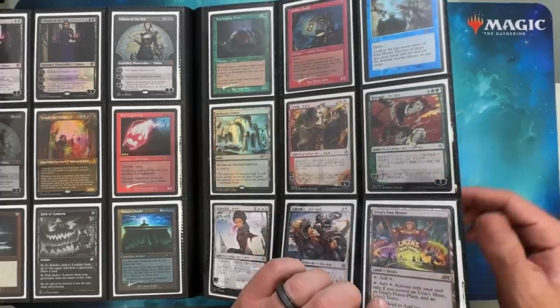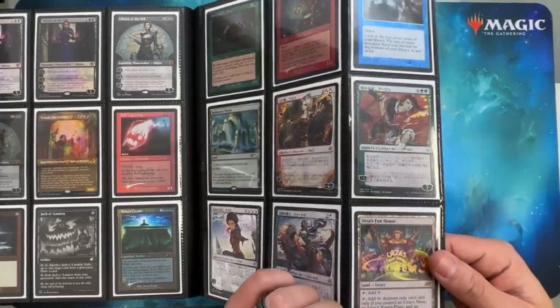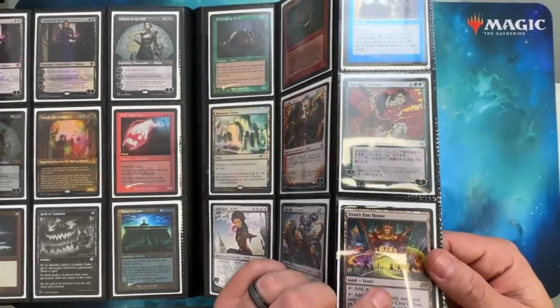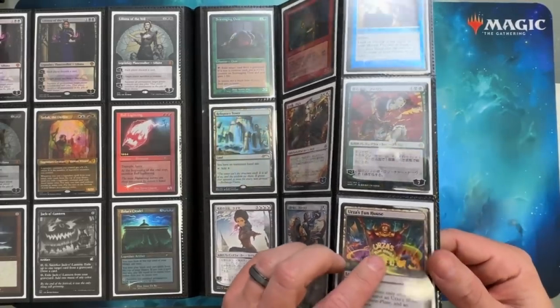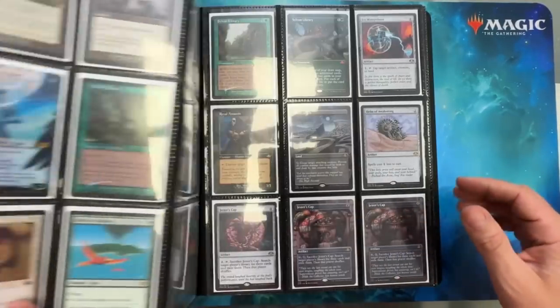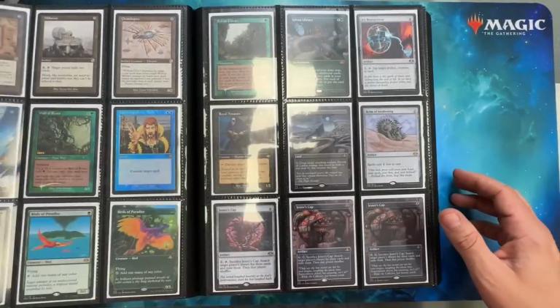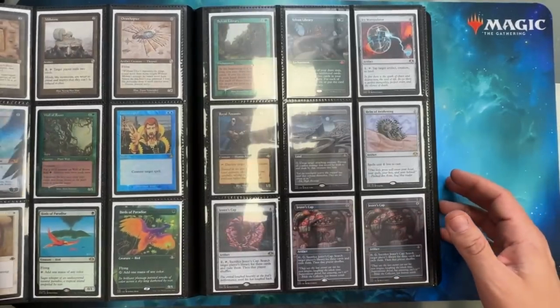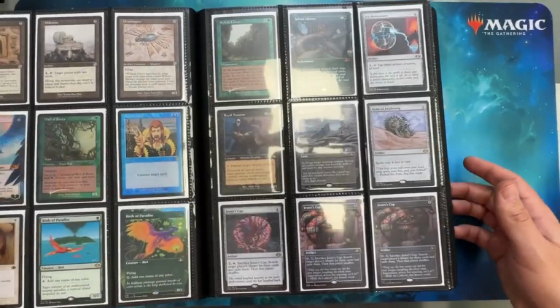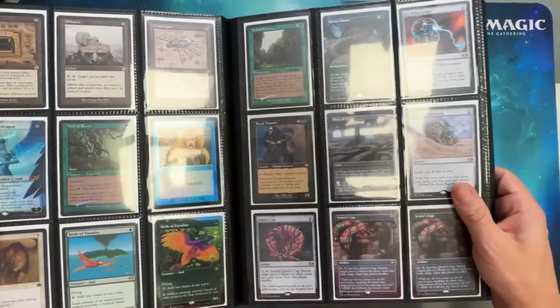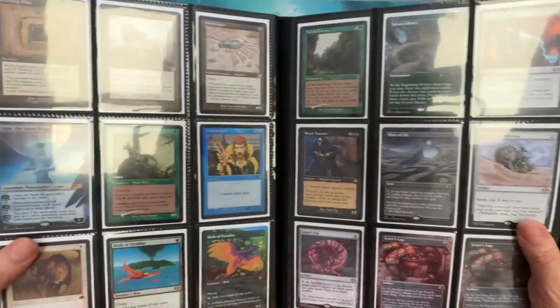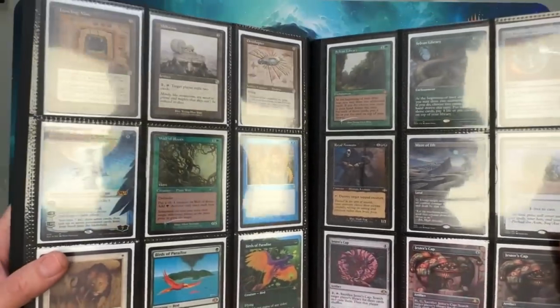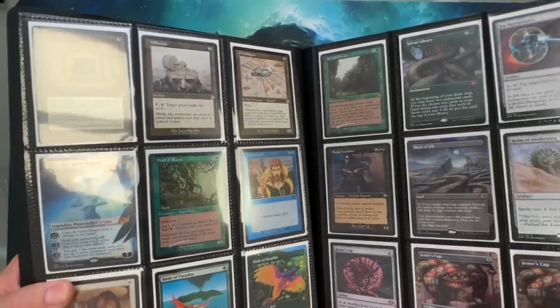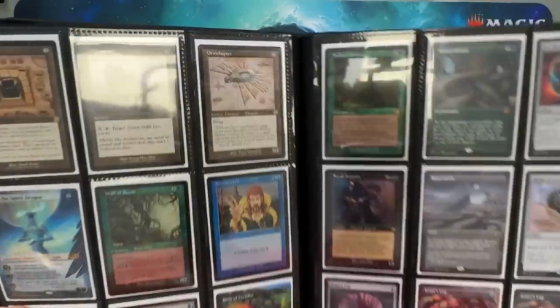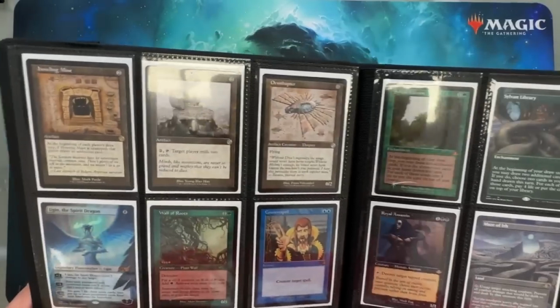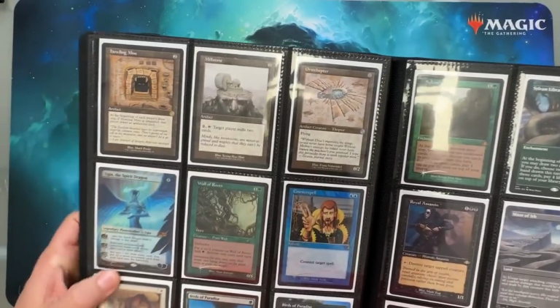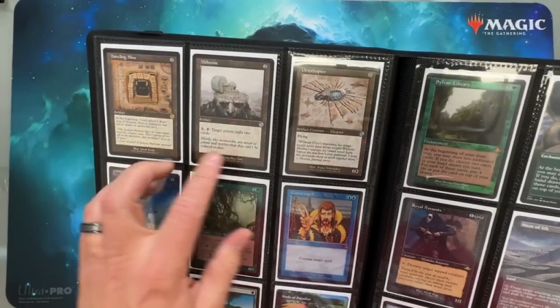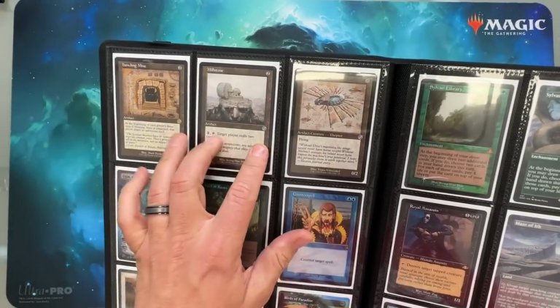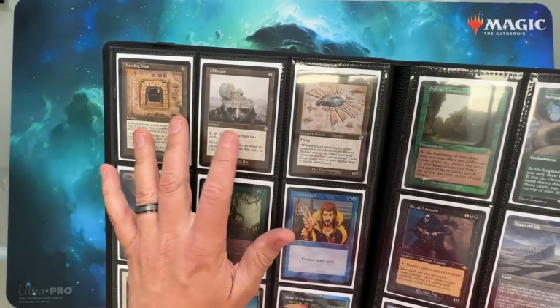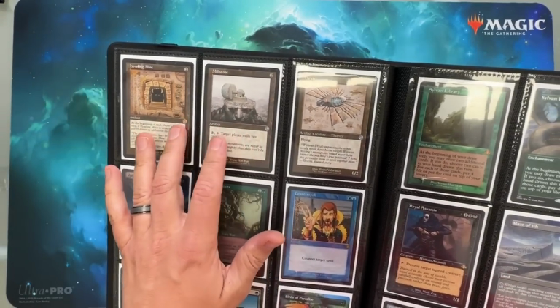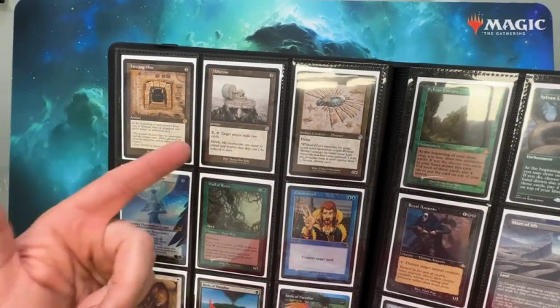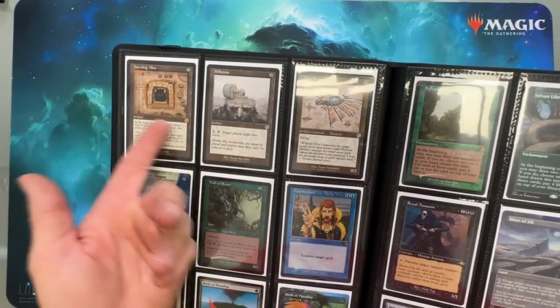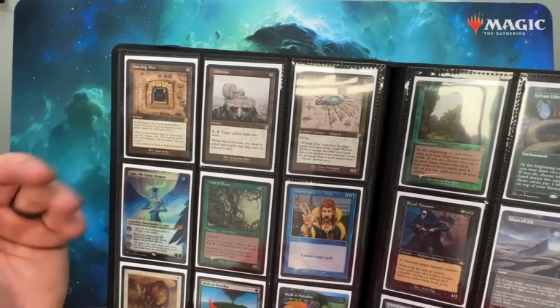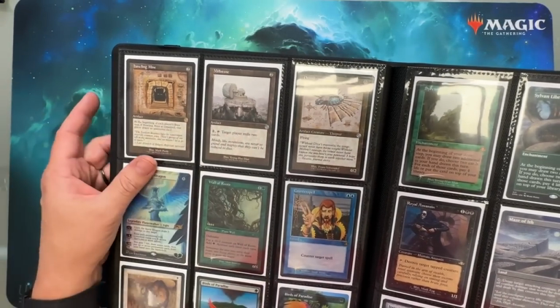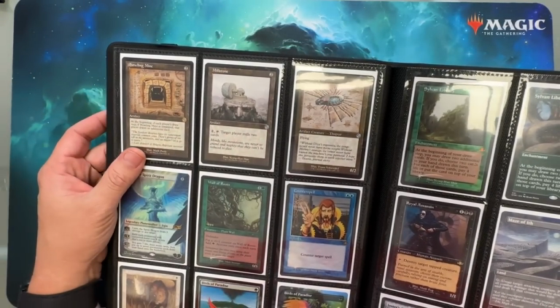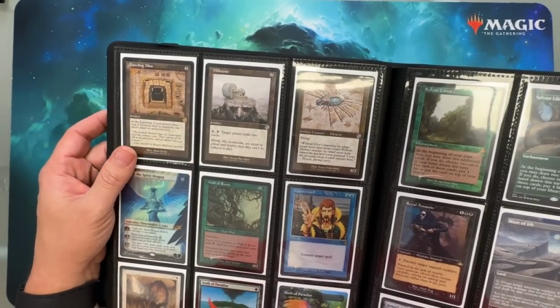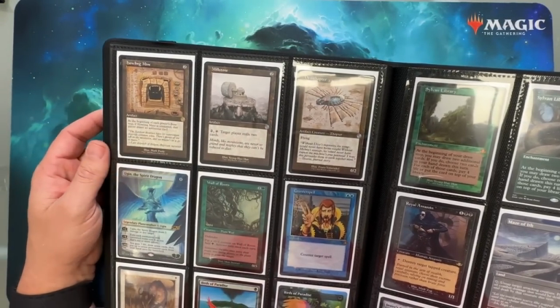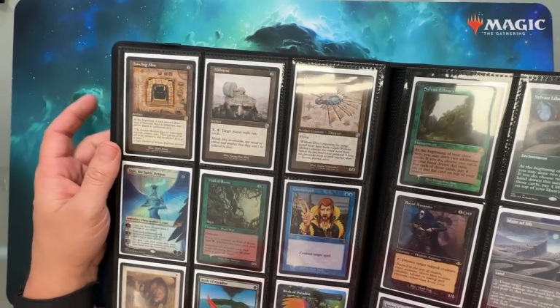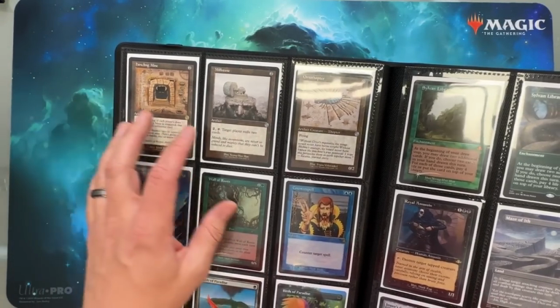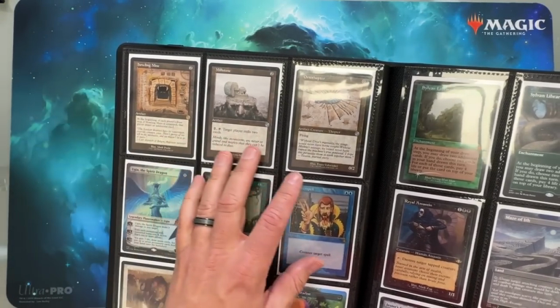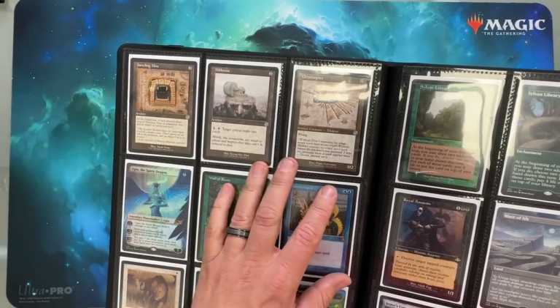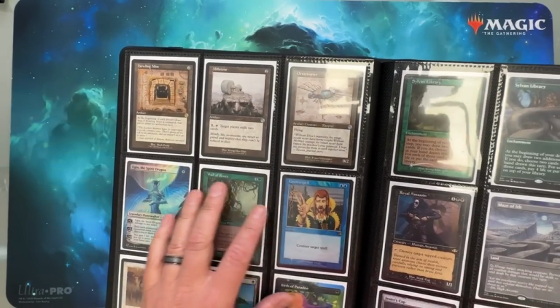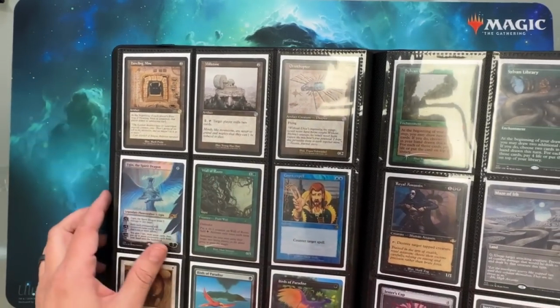Urza's Funhouse. Howling Mine. Millstone. Those just take me back to when I was playing in like 4th Edition, when I started.